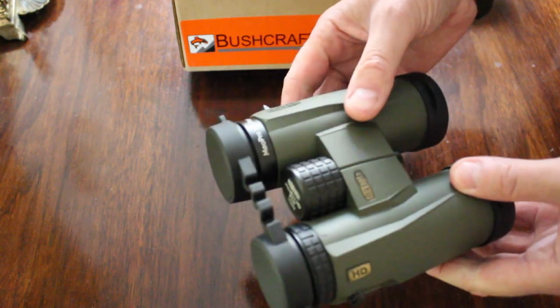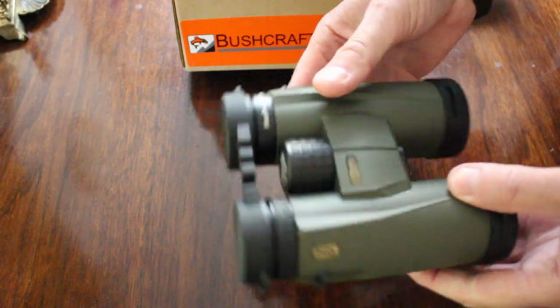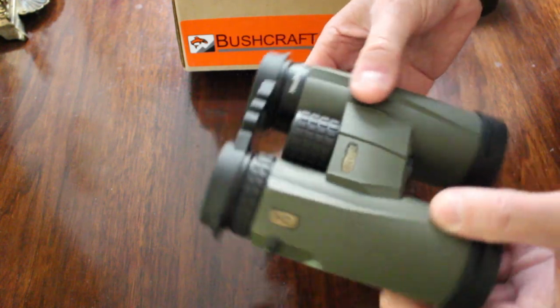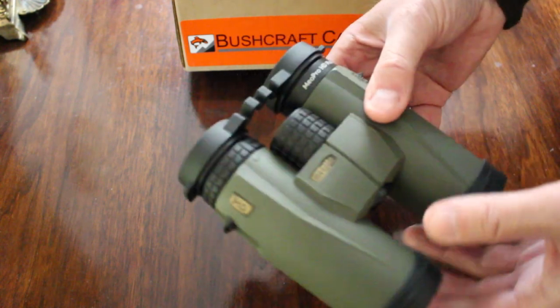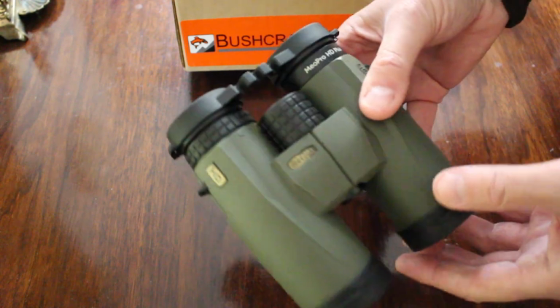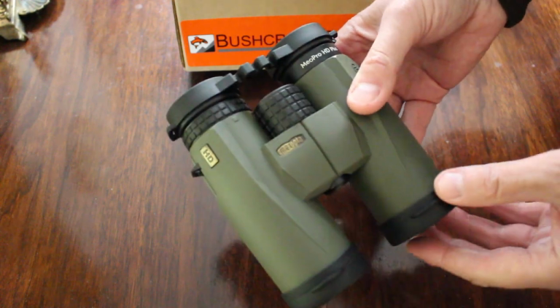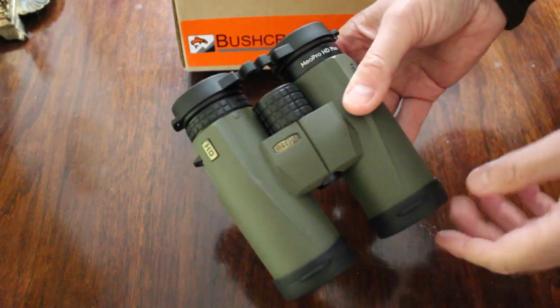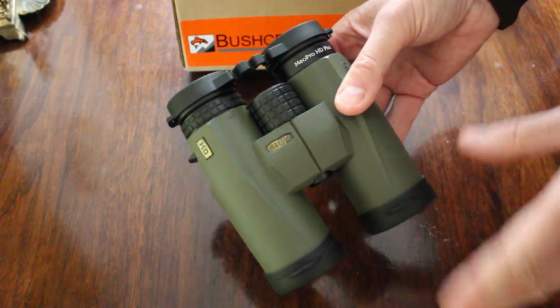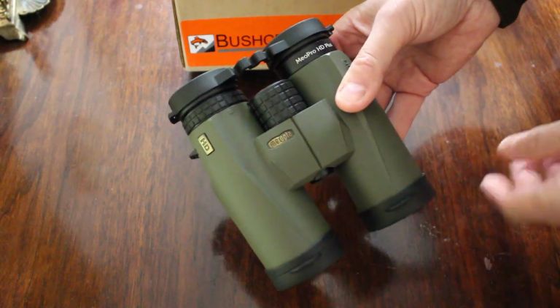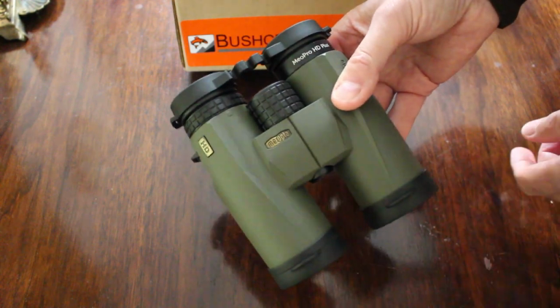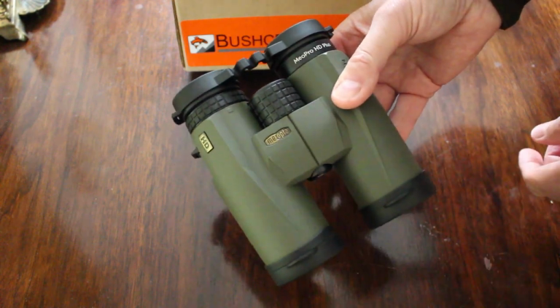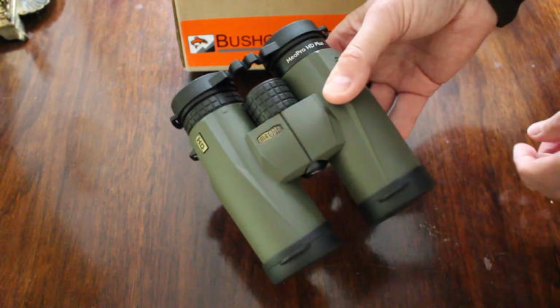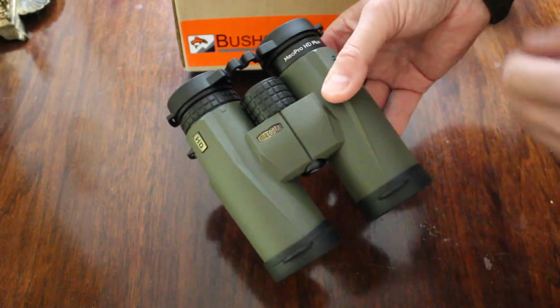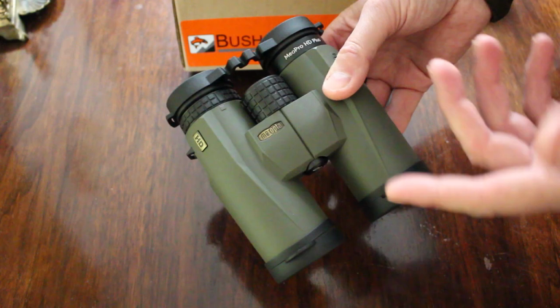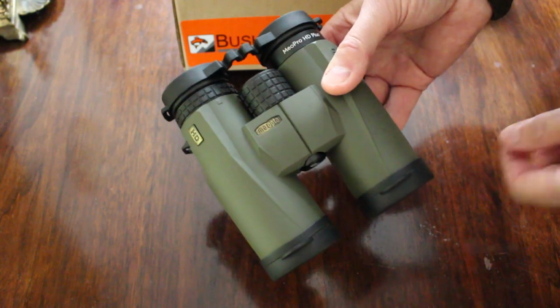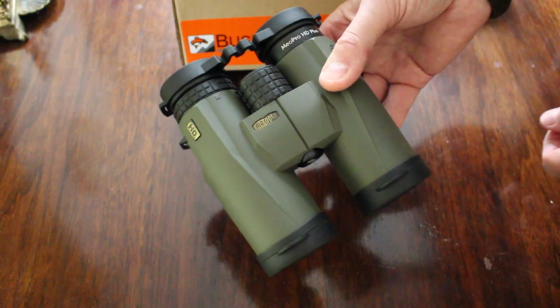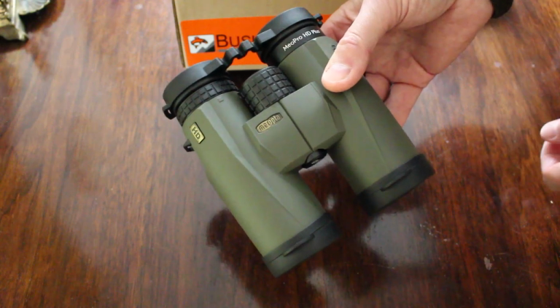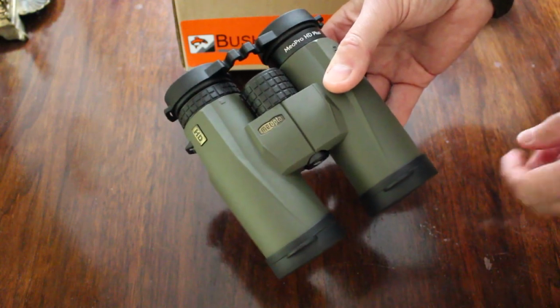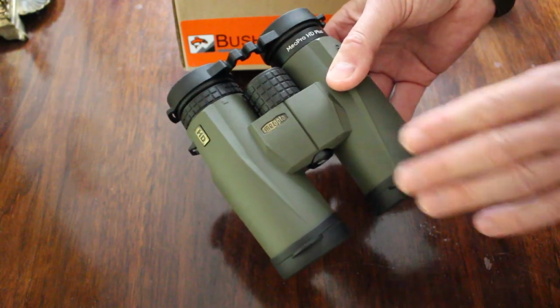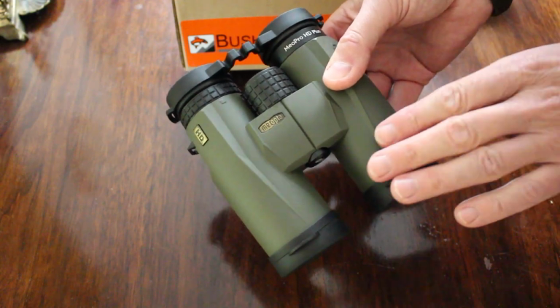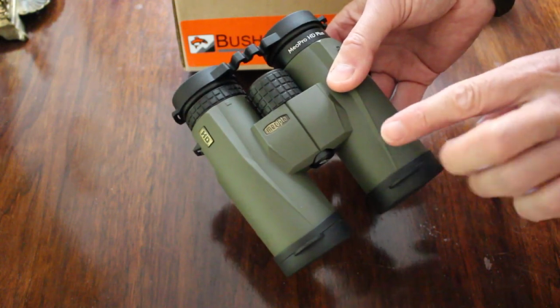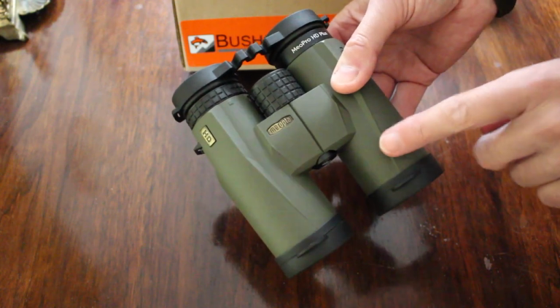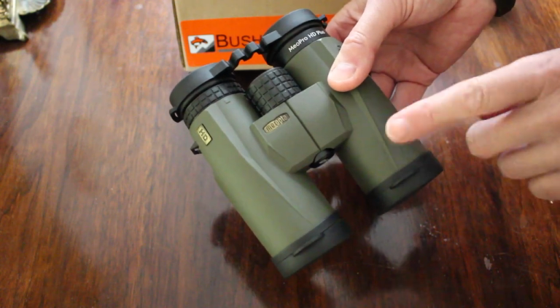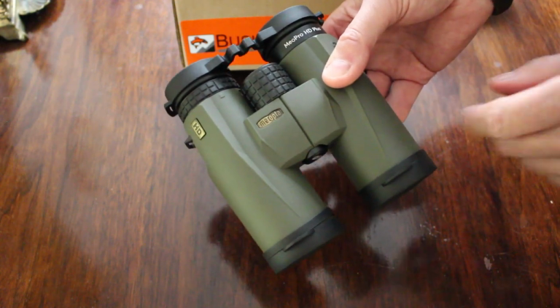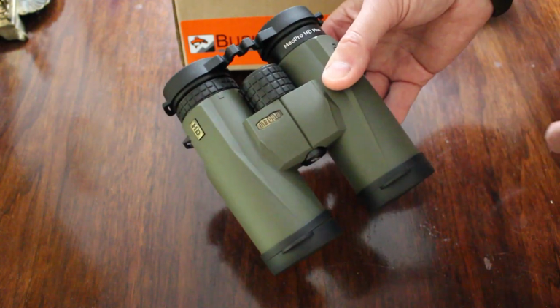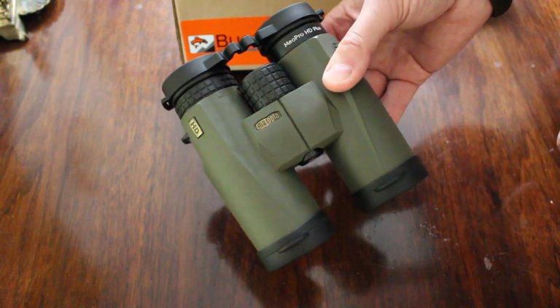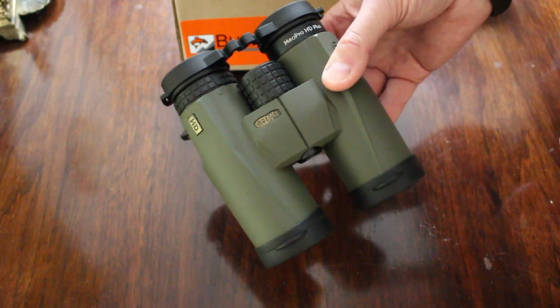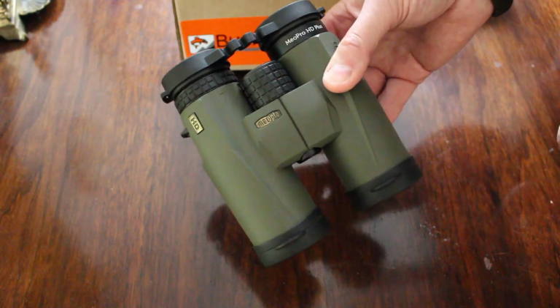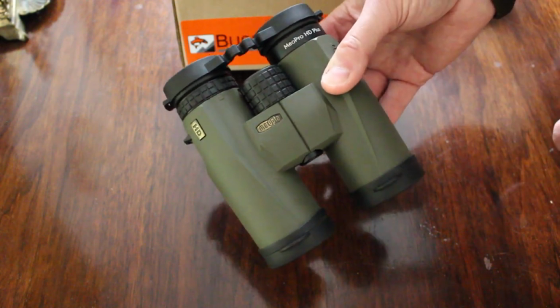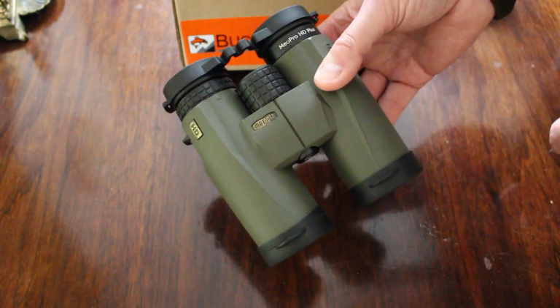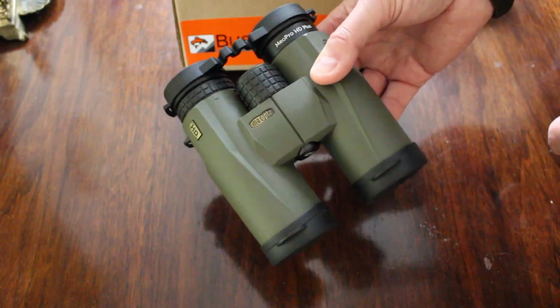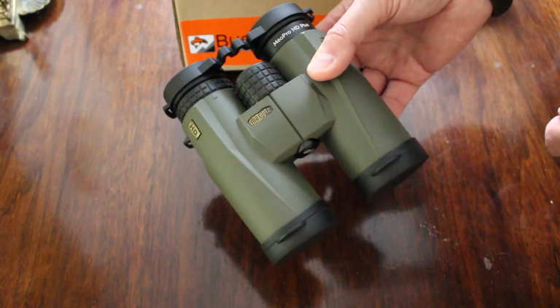The Mio Stars are the top of the range but they are significantly more expensive. These are really a very good buy — very good indeed for the money.